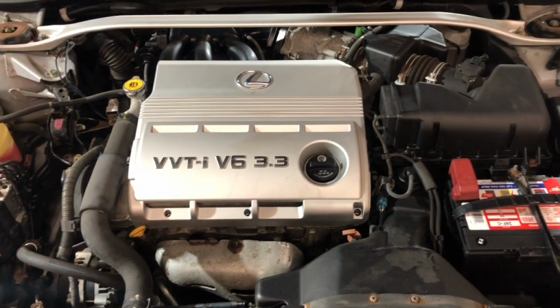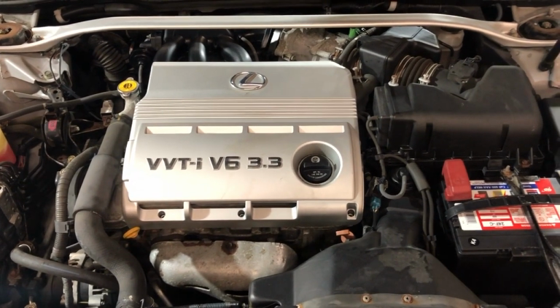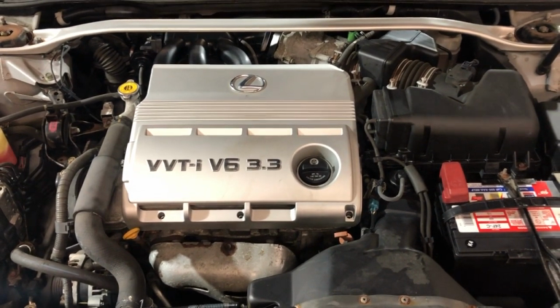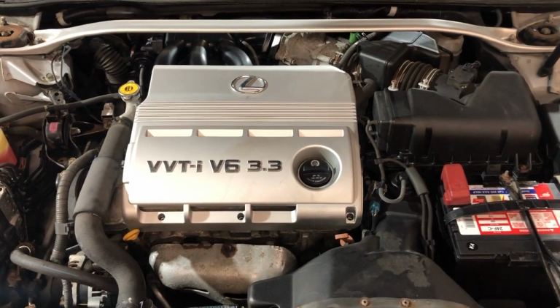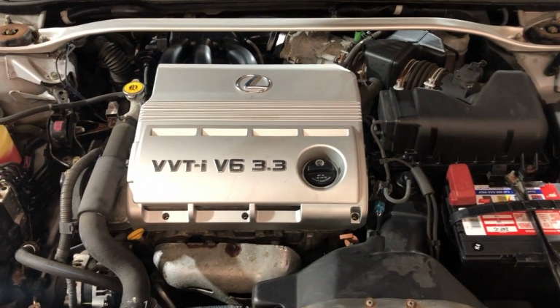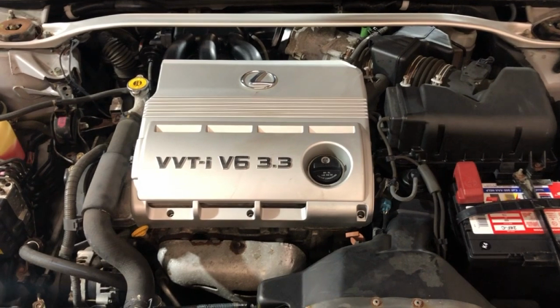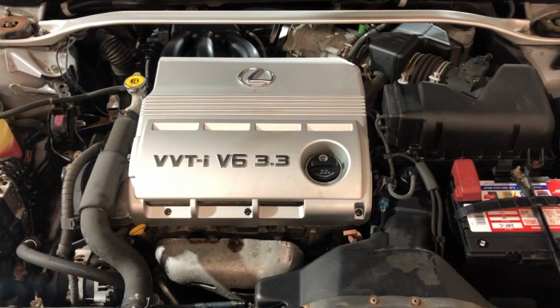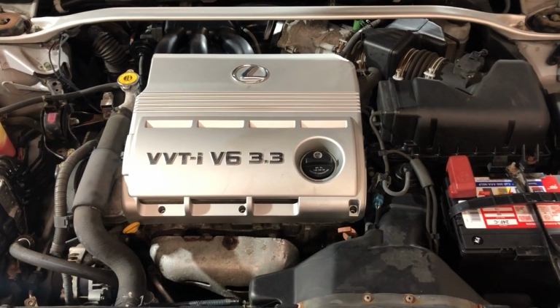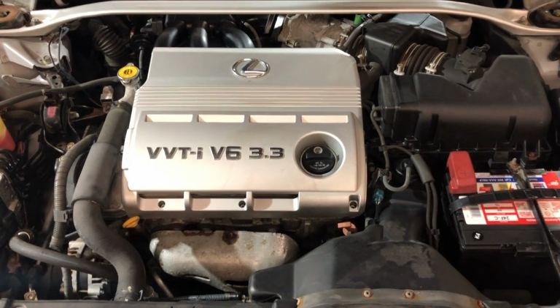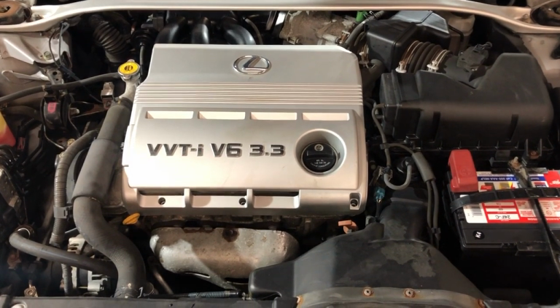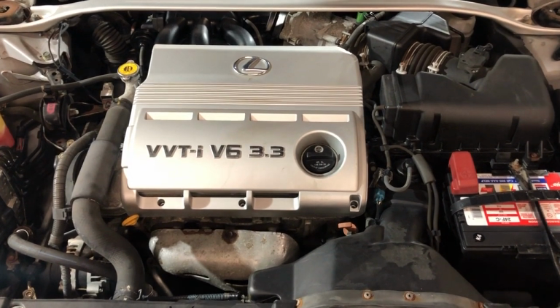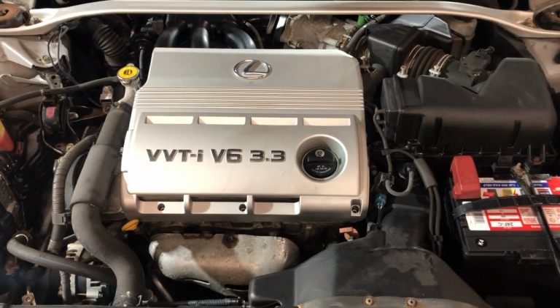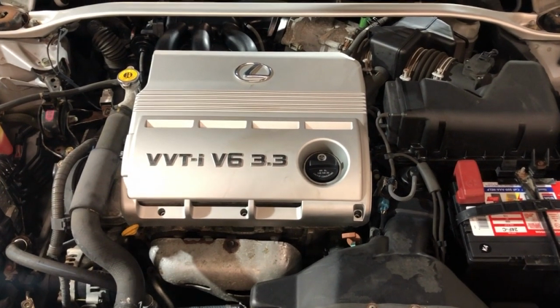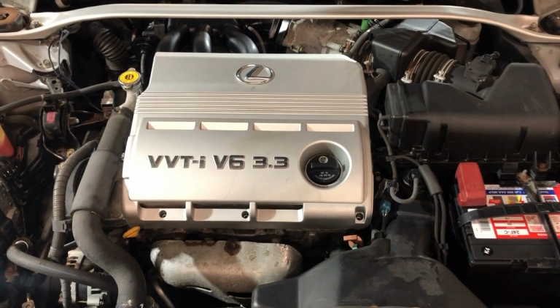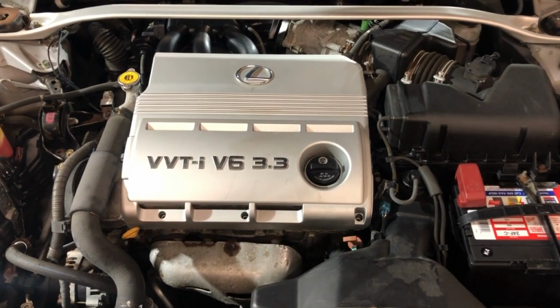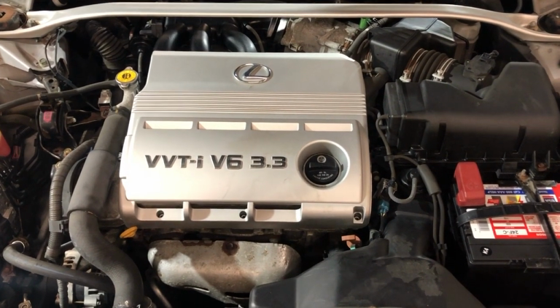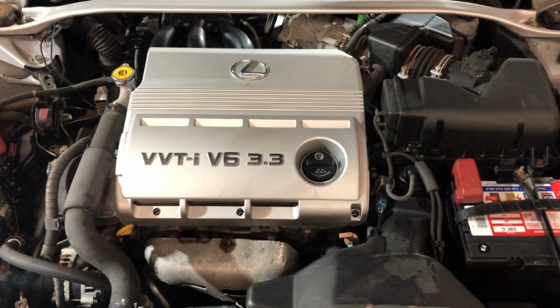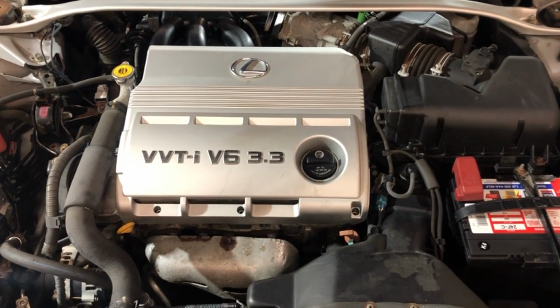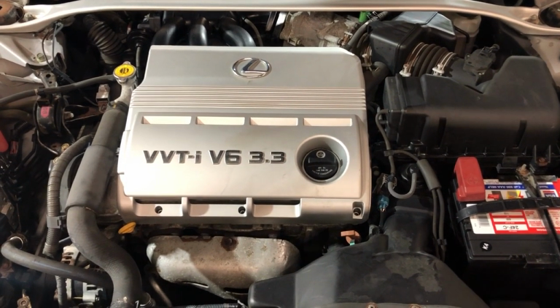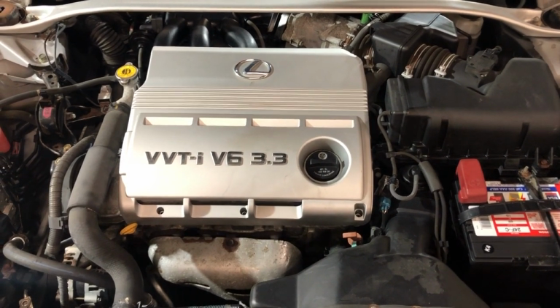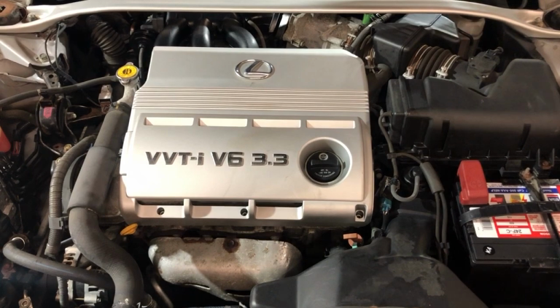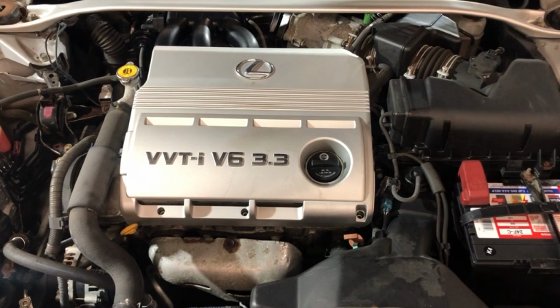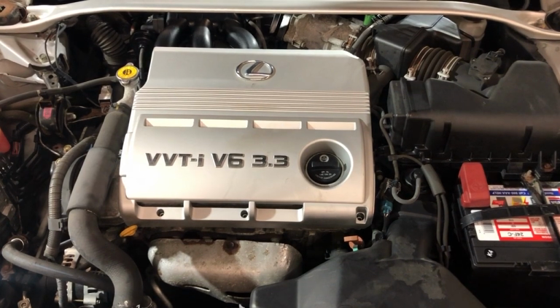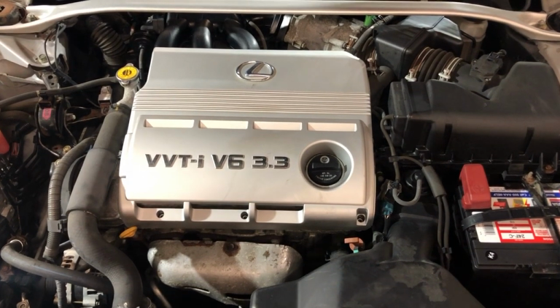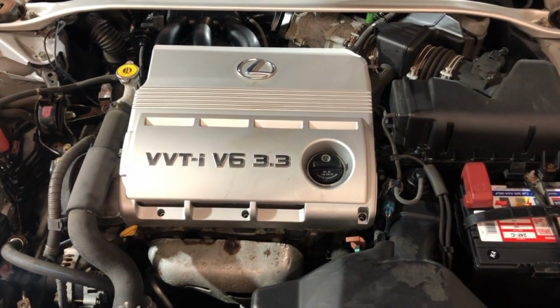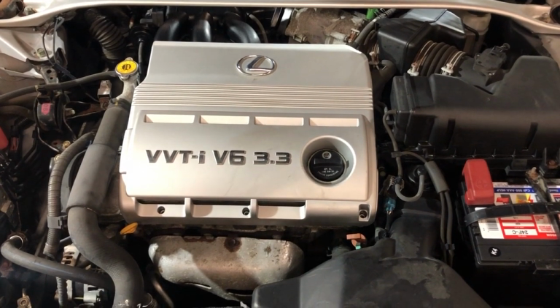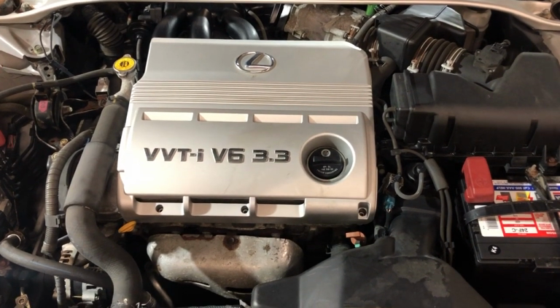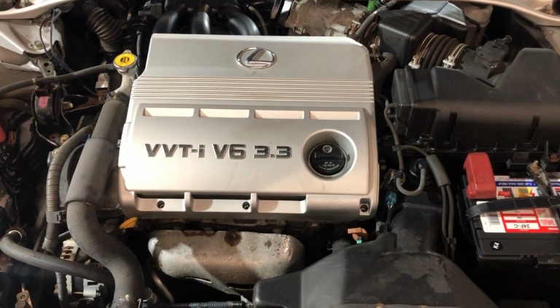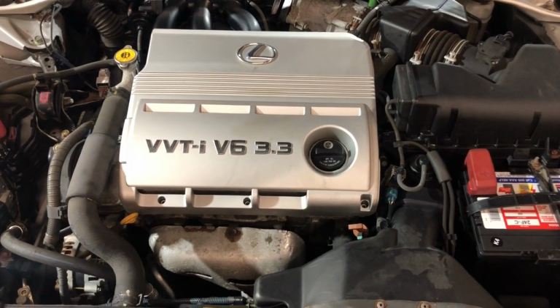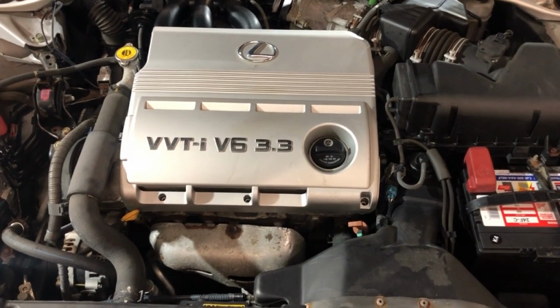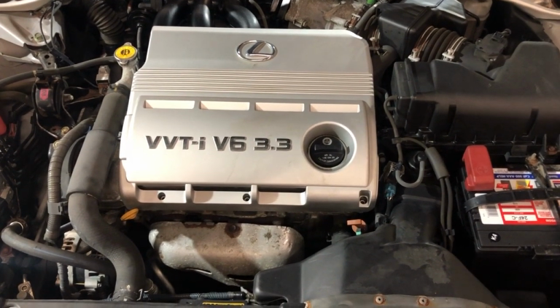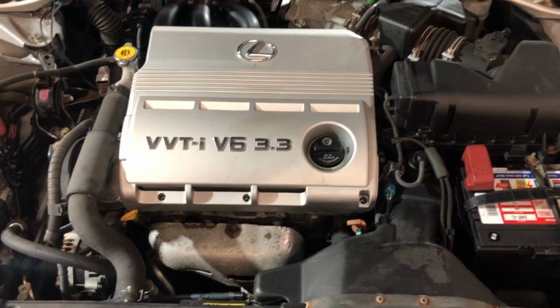Any questions, let us know — 847-496-4250. You can find this beautiful low miles Lexus ES330 at Car City, Inc. in Palatine. Thank you.